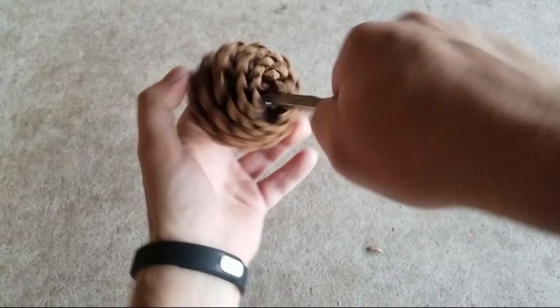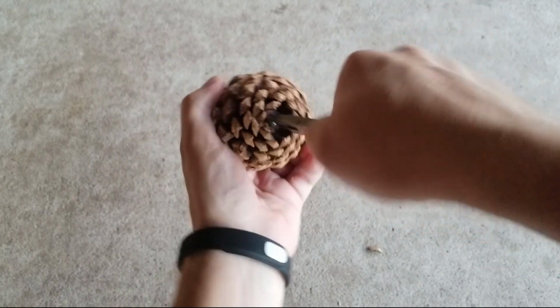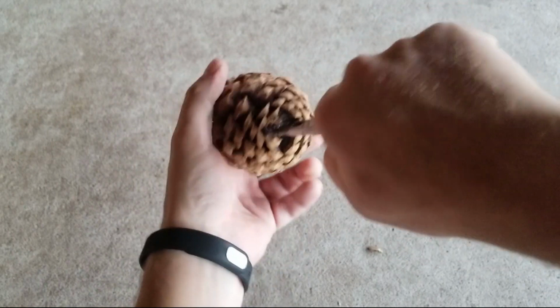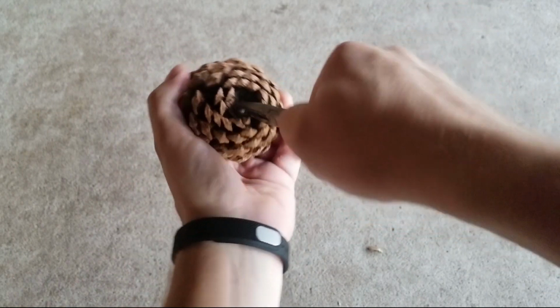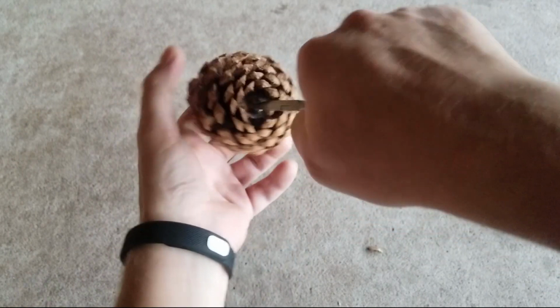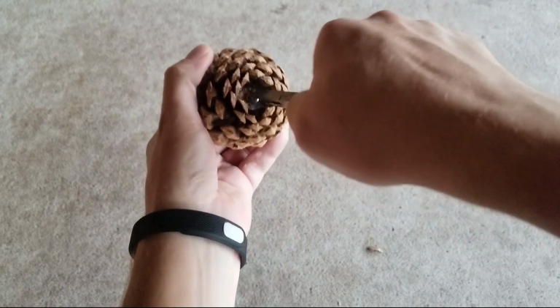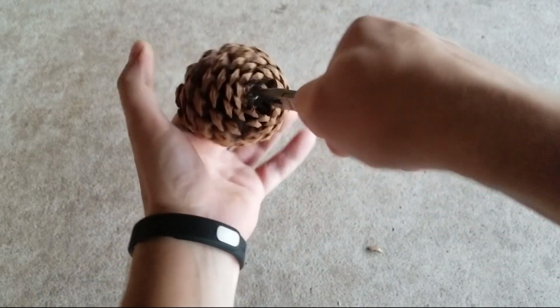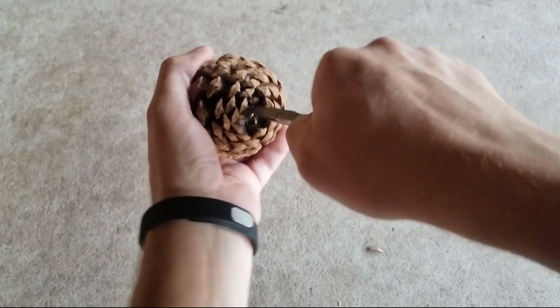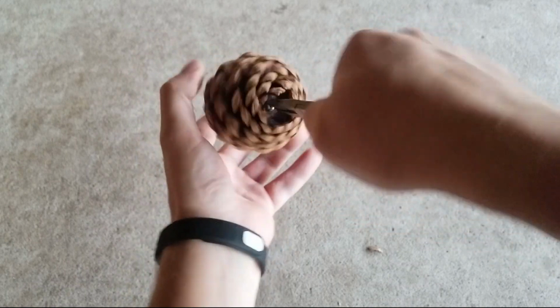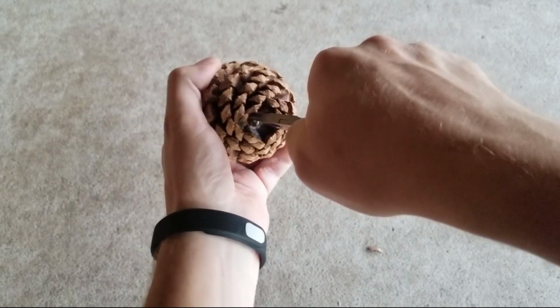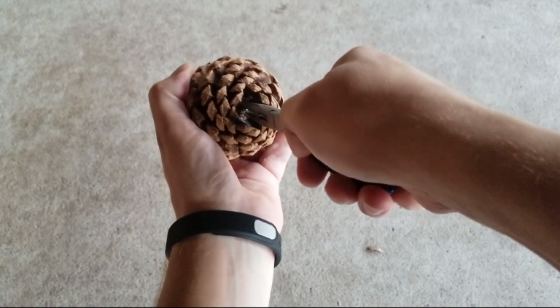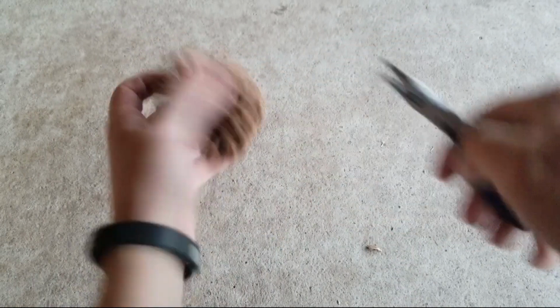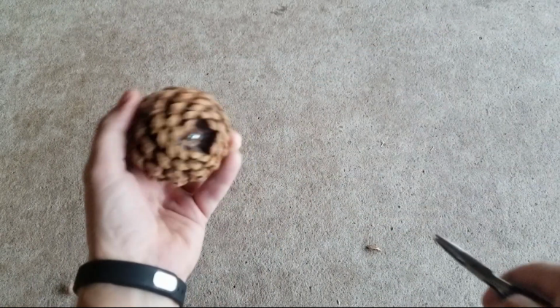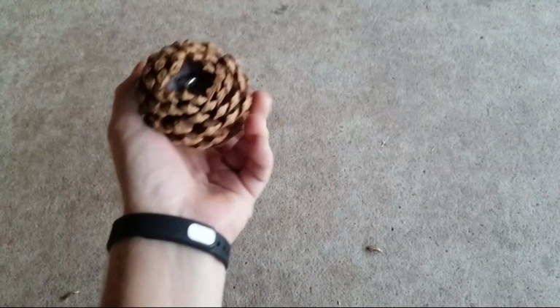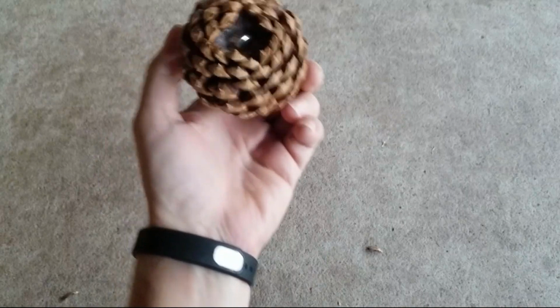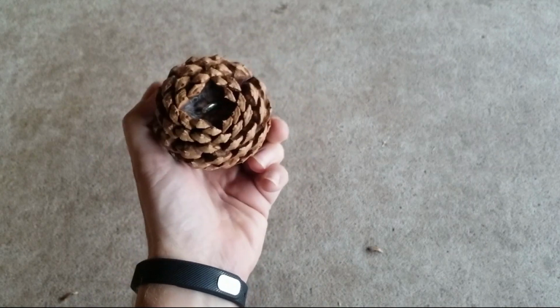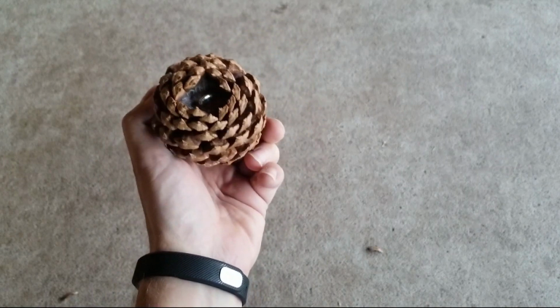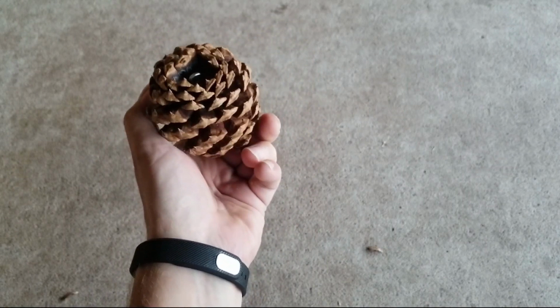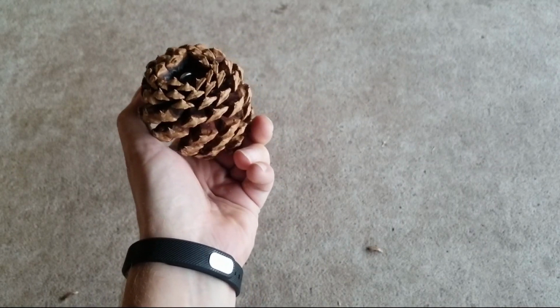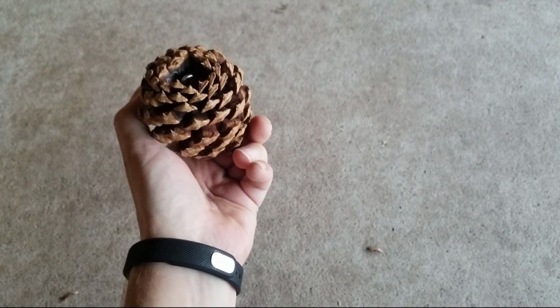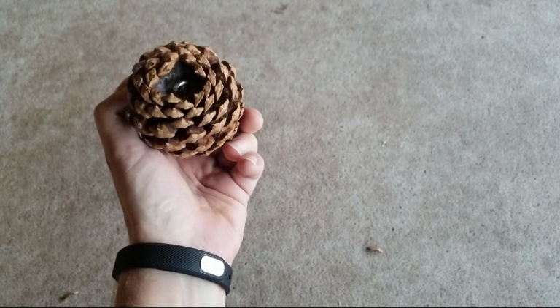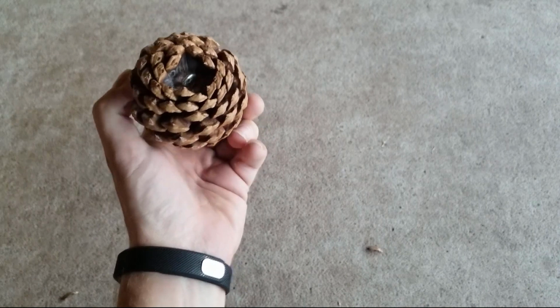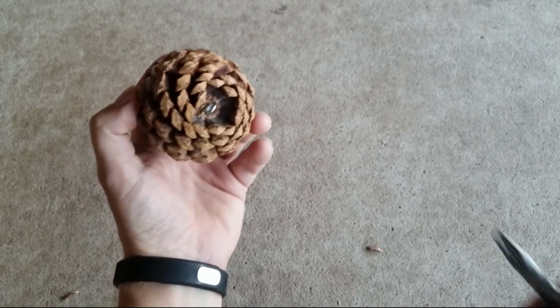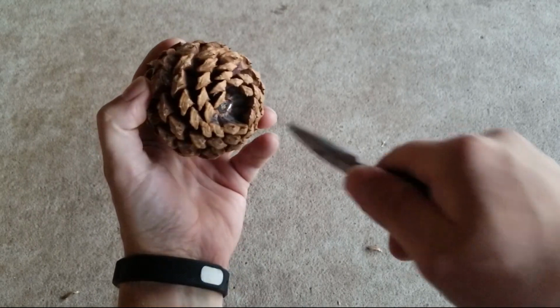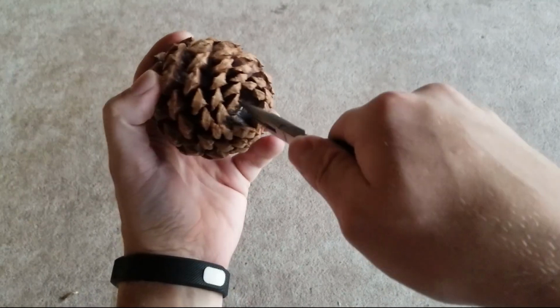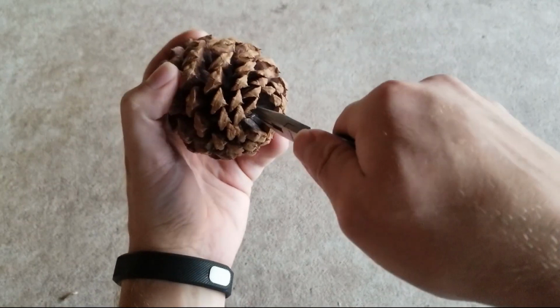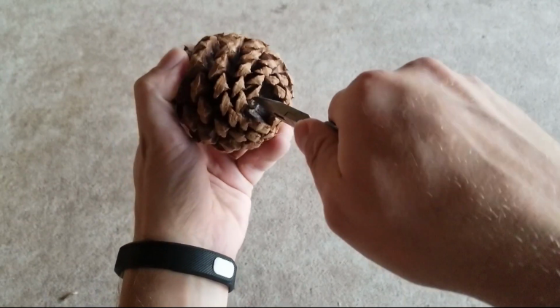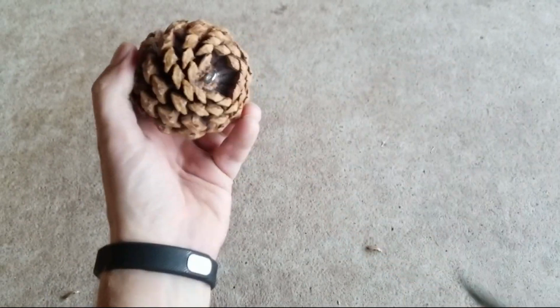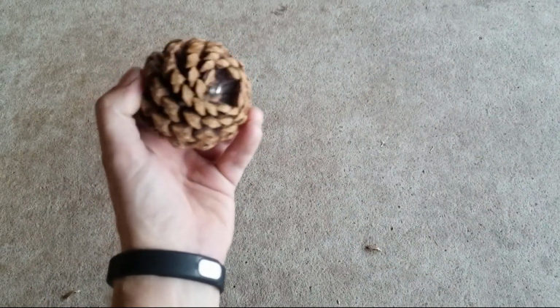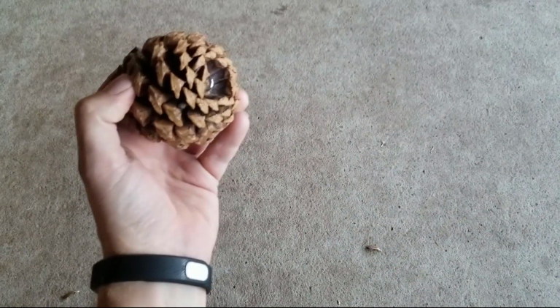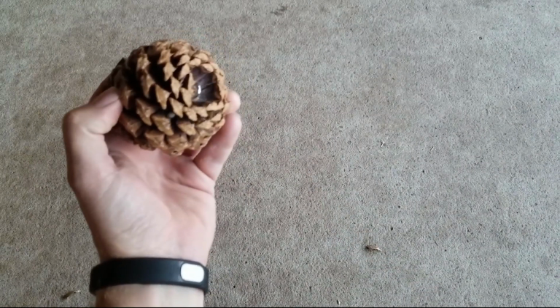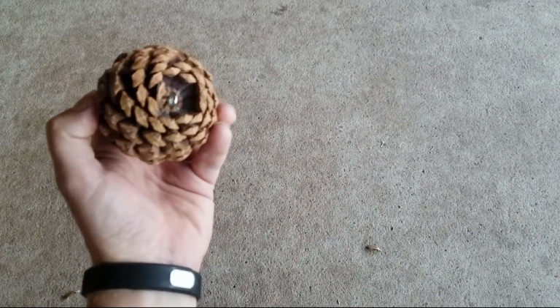I've never put glue in there, but I've thought about it. Once you get it in there you have it installed nice and tight. I might have driven that one in there a little too far, but if you need a little bit of room you can always just take out a few little pine cone scales to get to it.